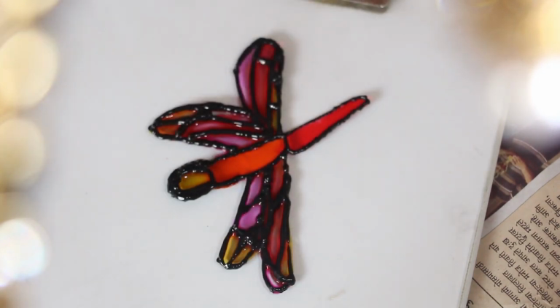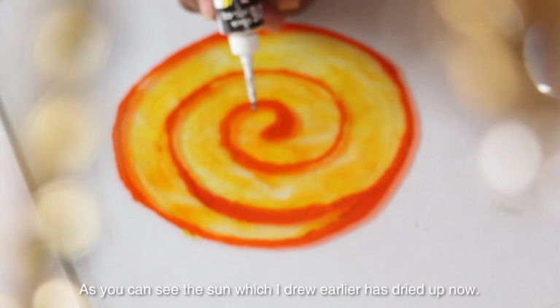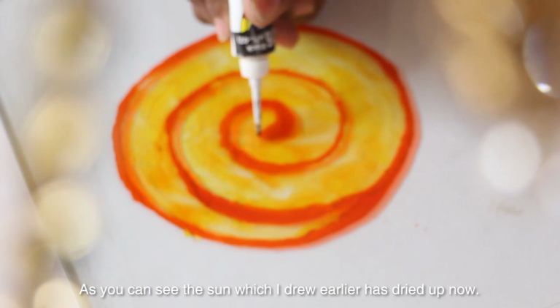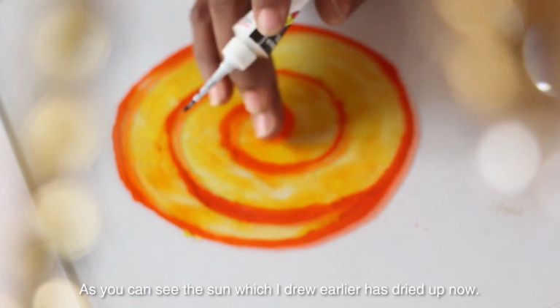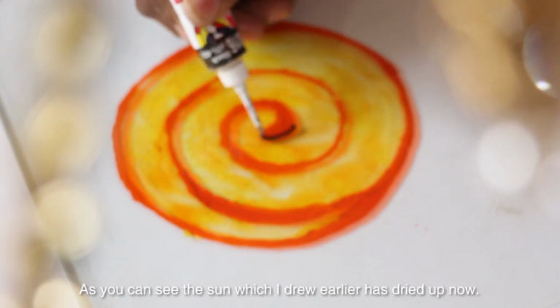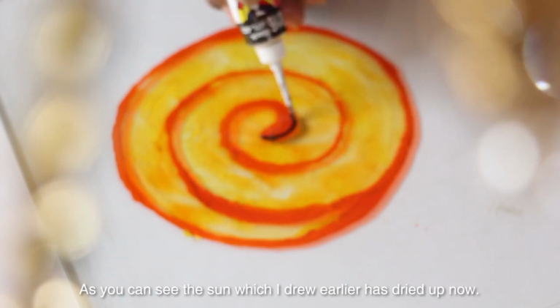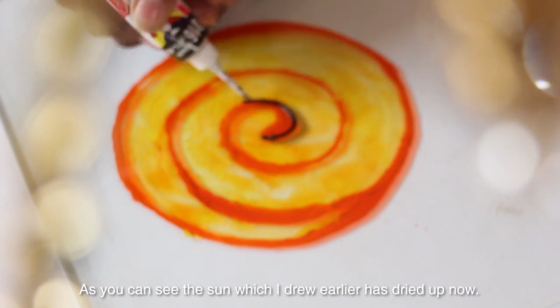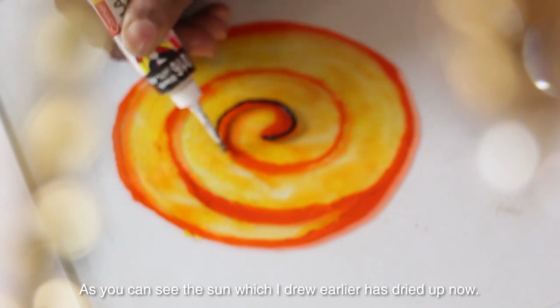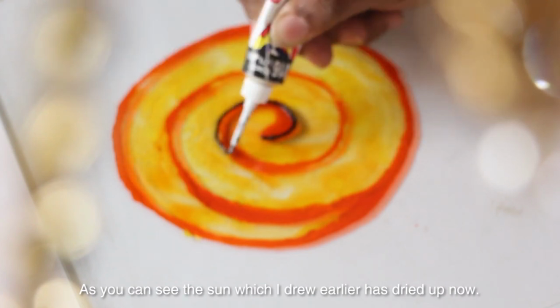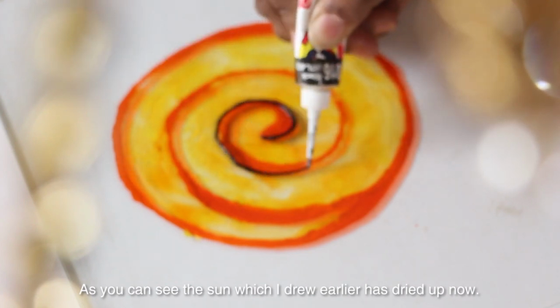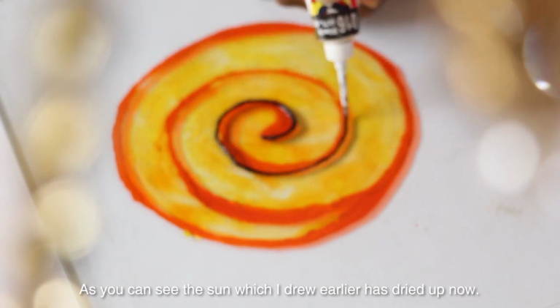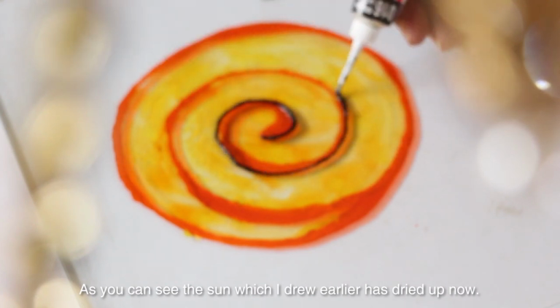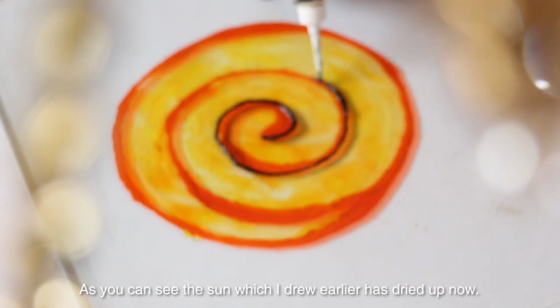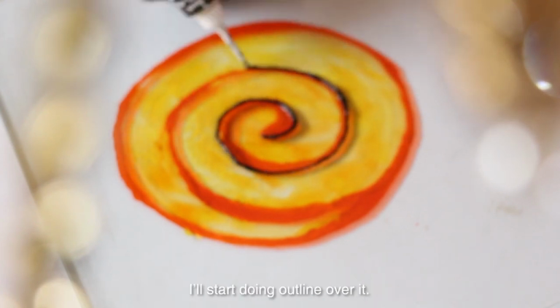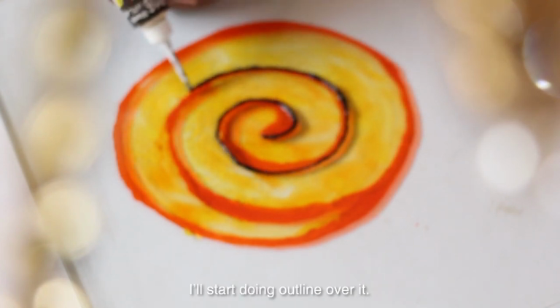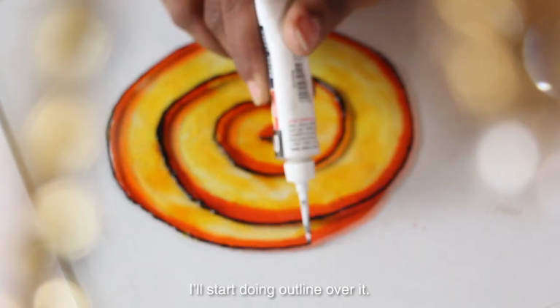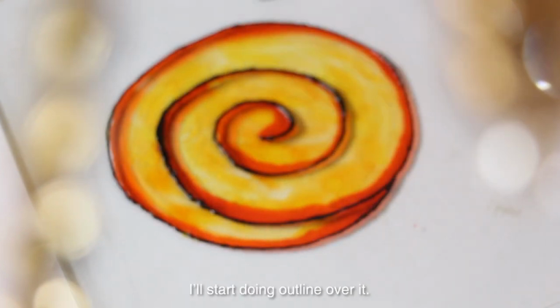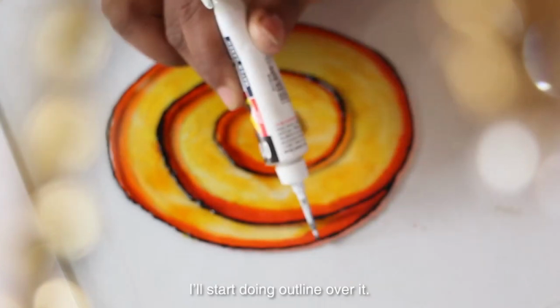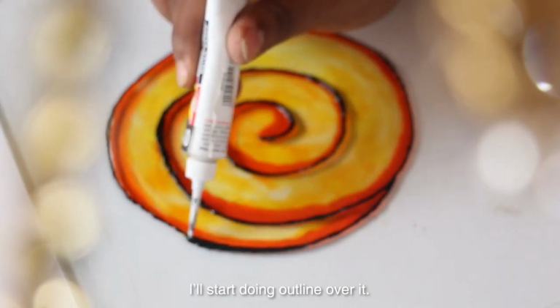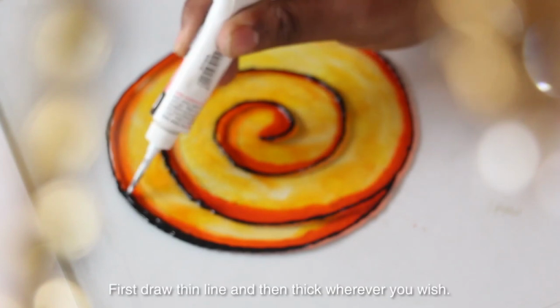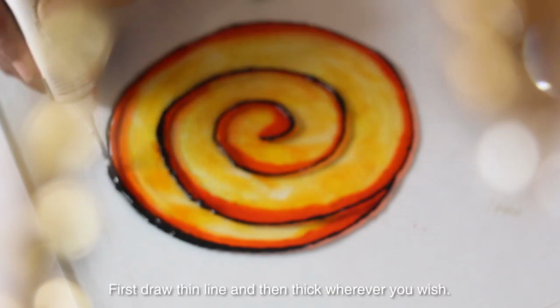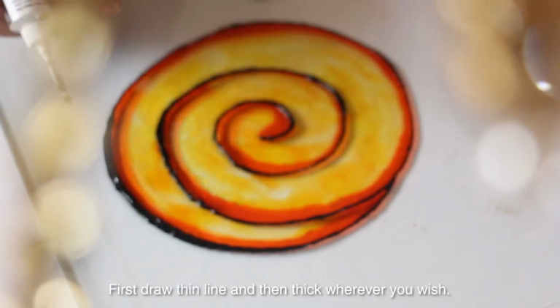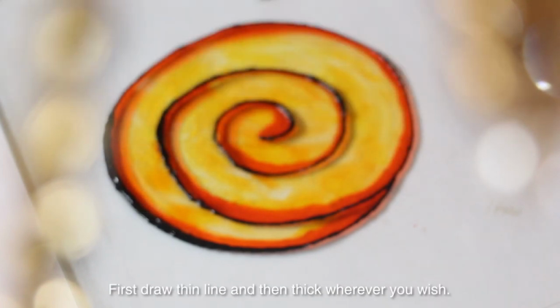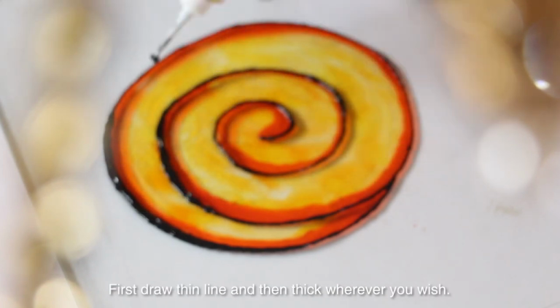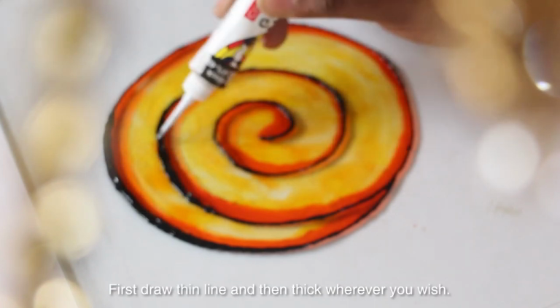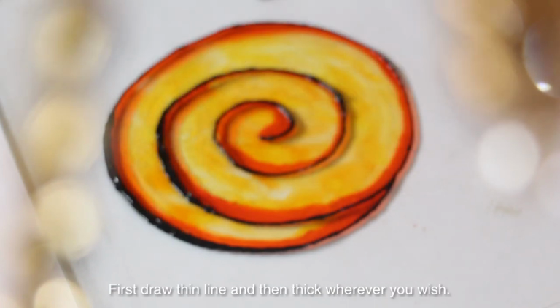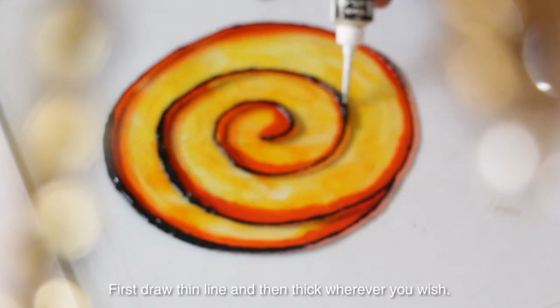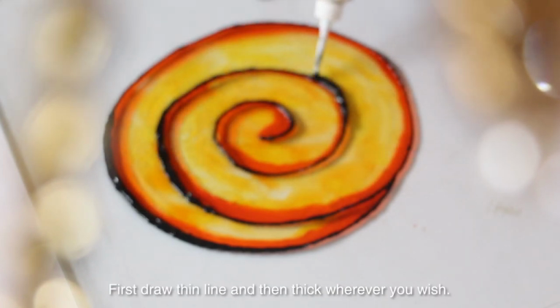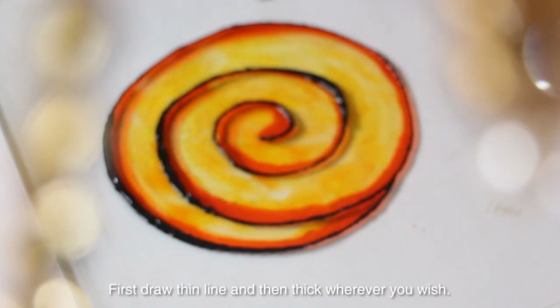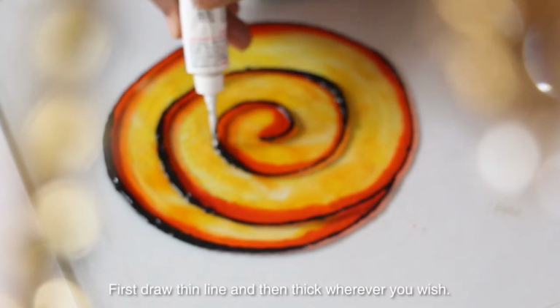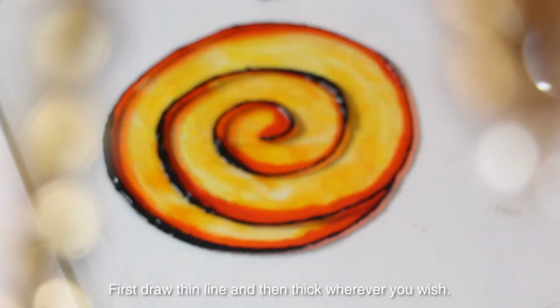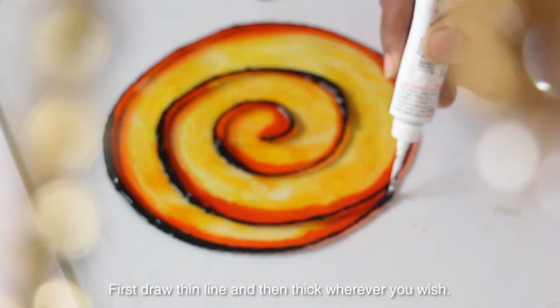The sun which I drew over there was dried up, so I am starting to do it now. First draw the line and then take them wherever you wish.